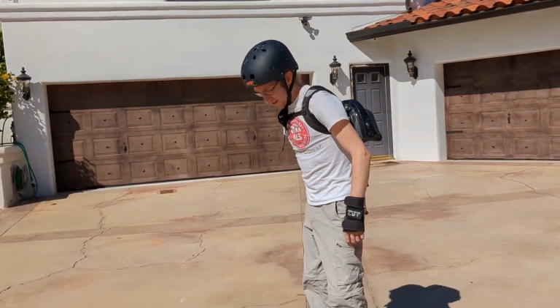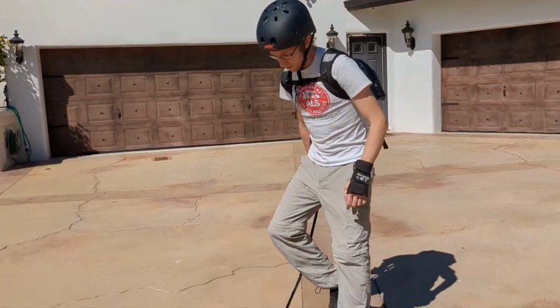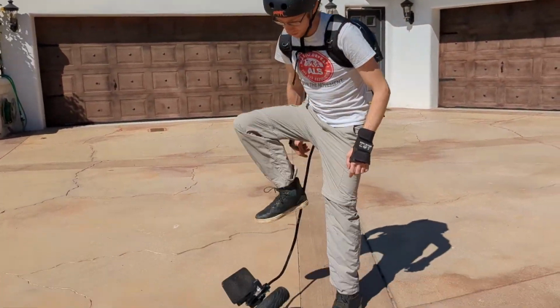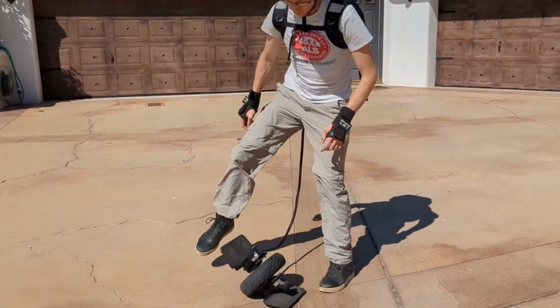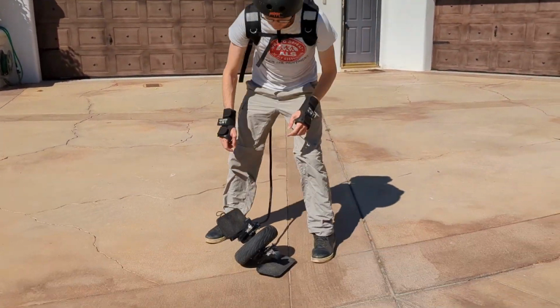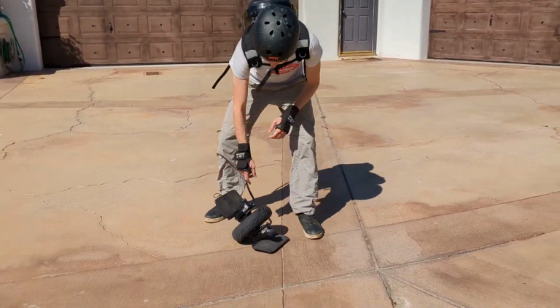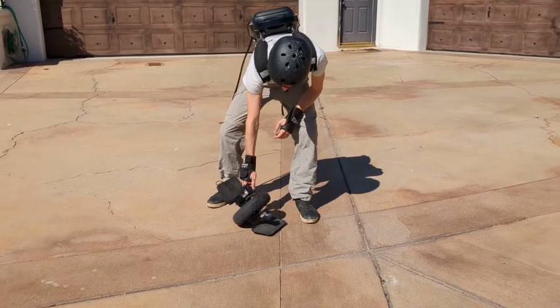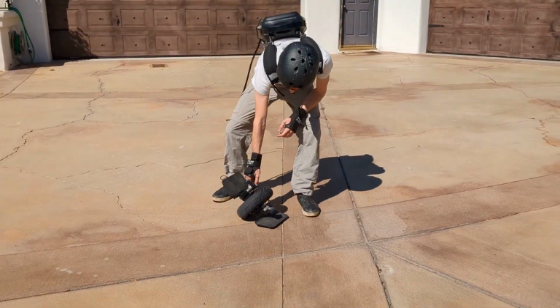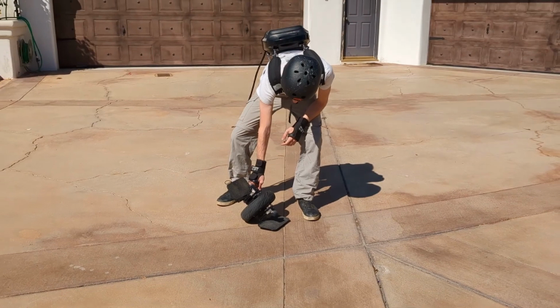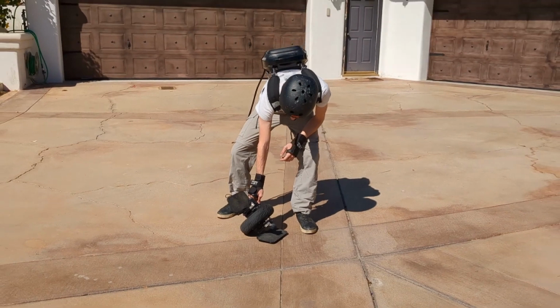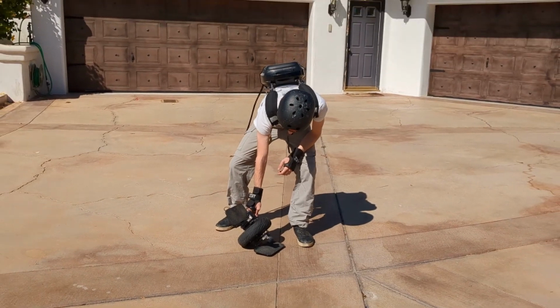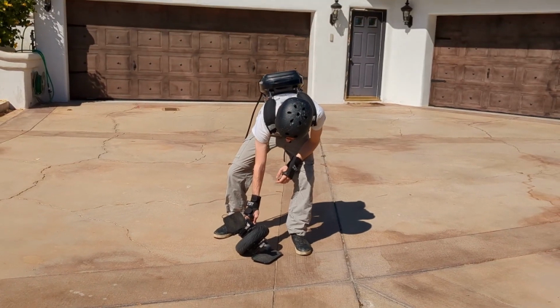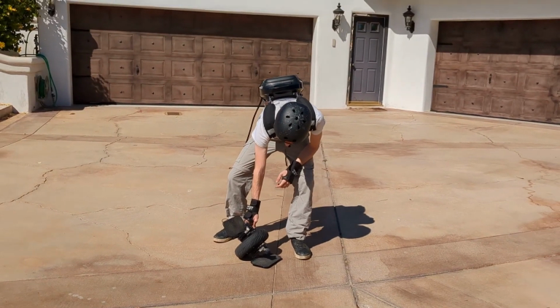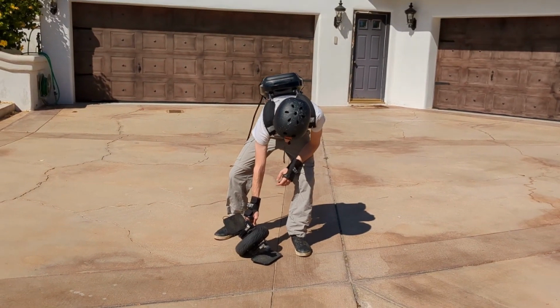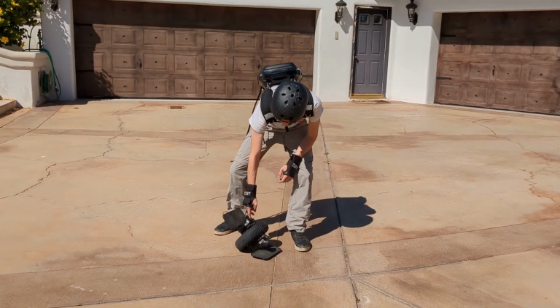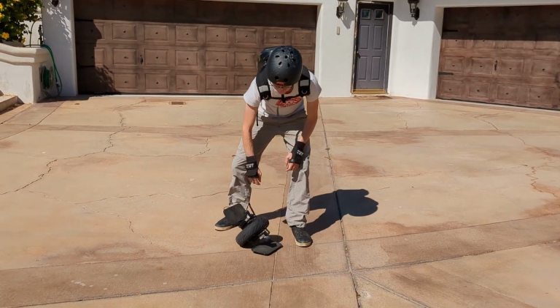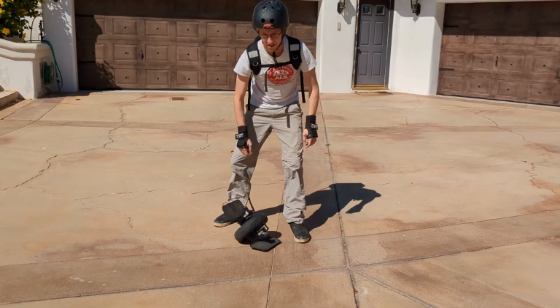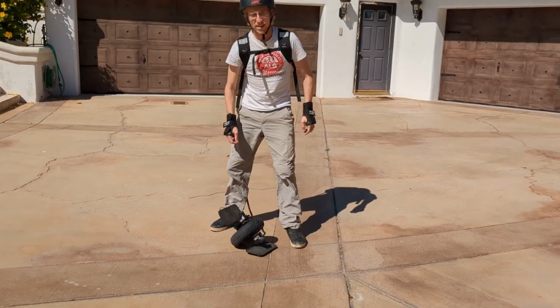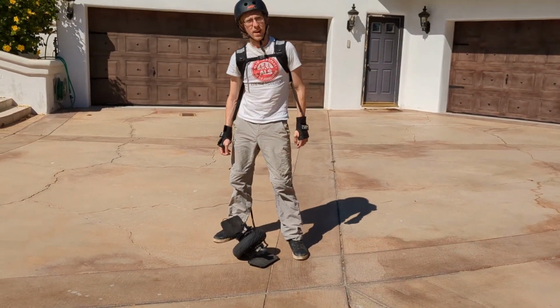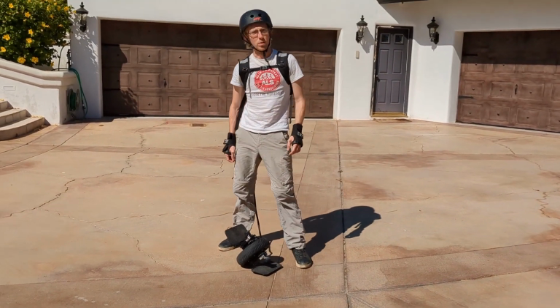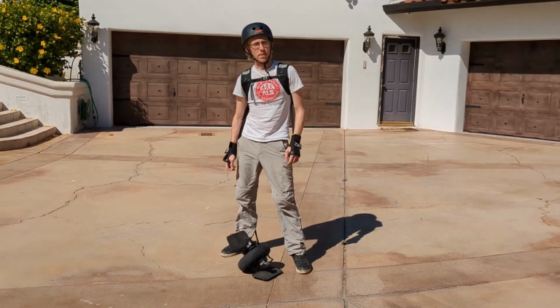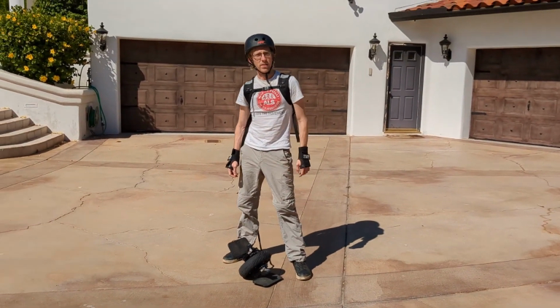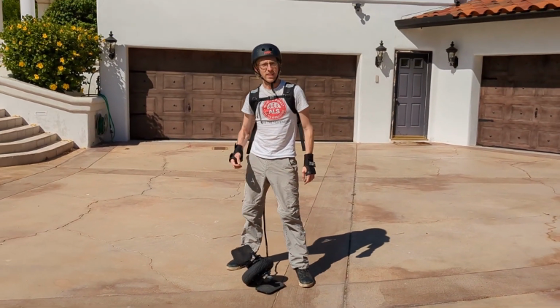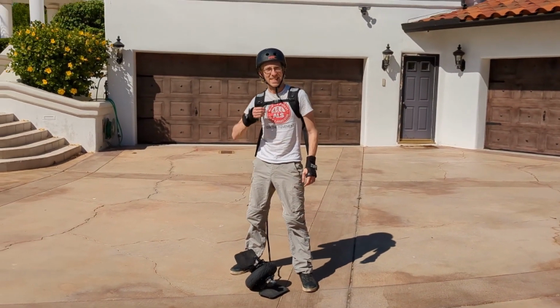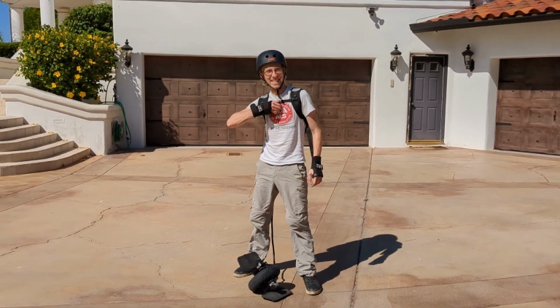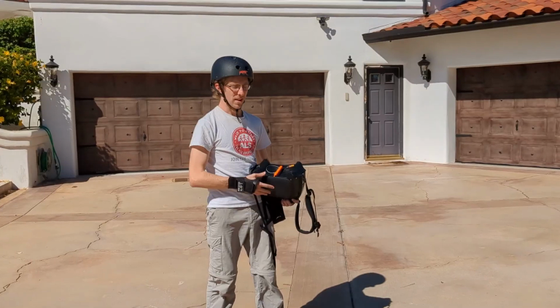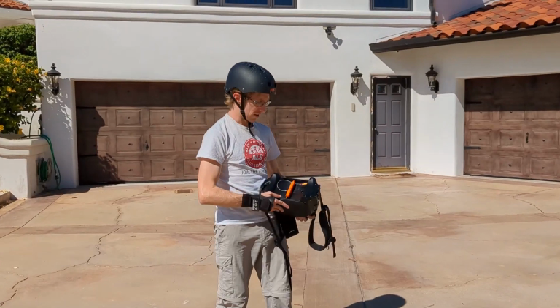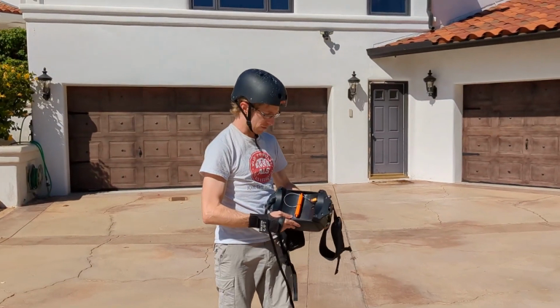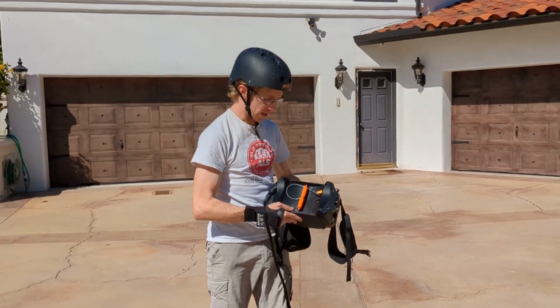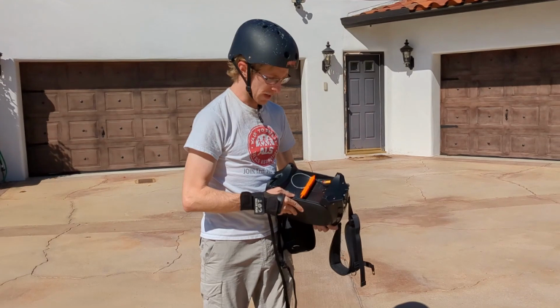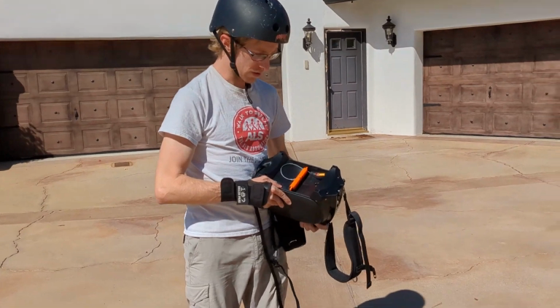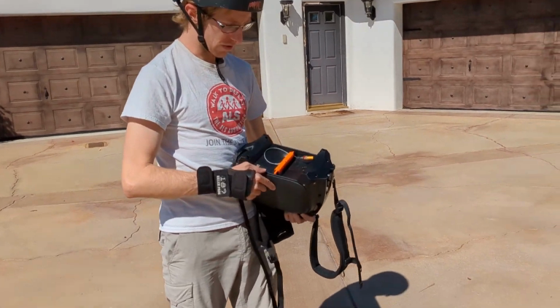Let me show you real quick. And plug the battery in. Well, I guess might as well show you.